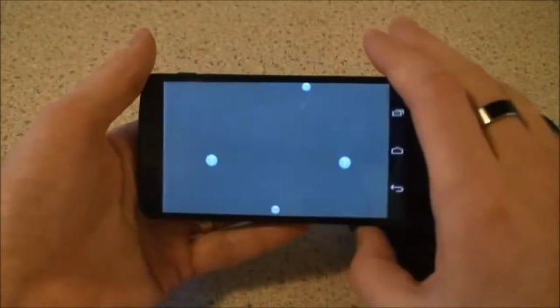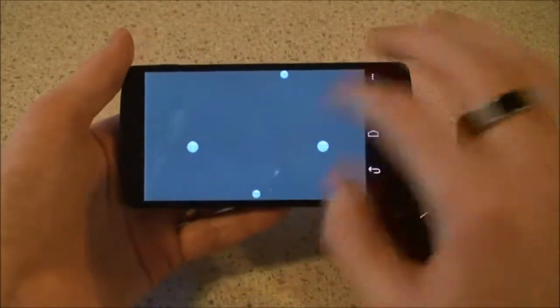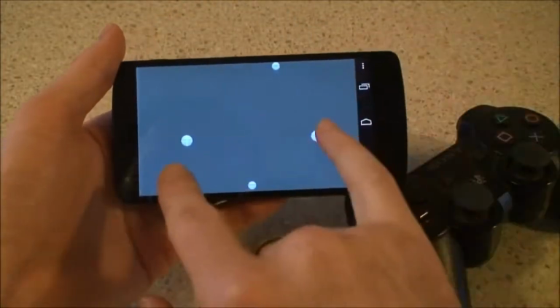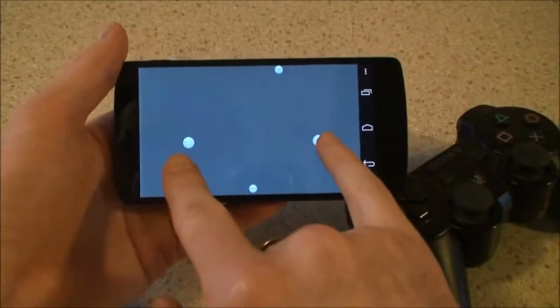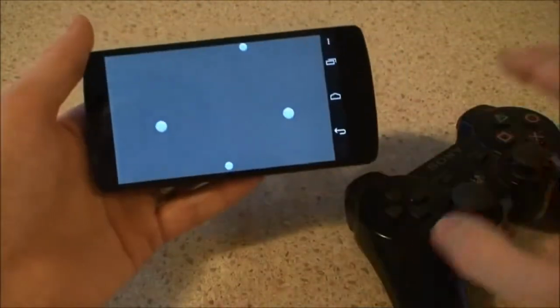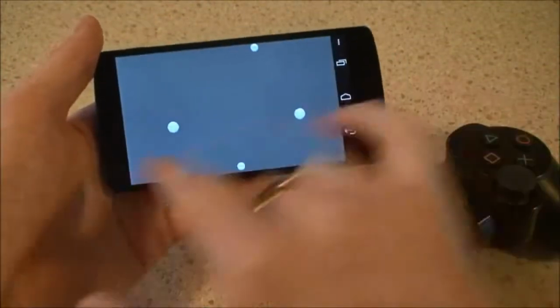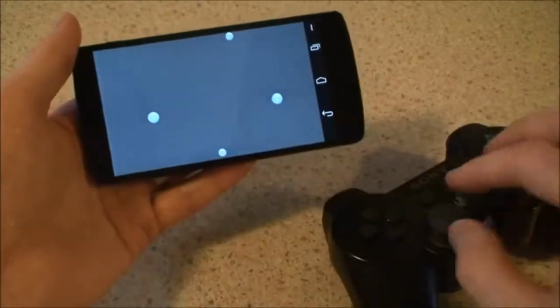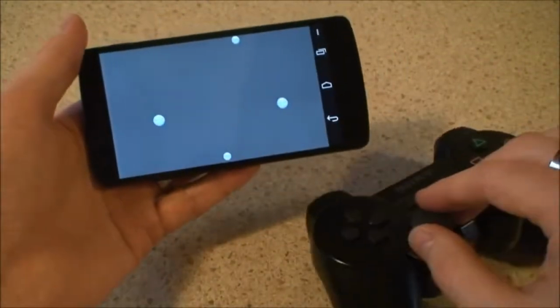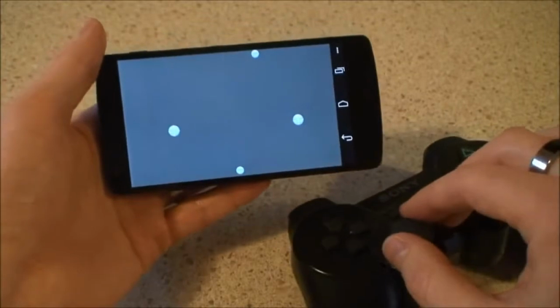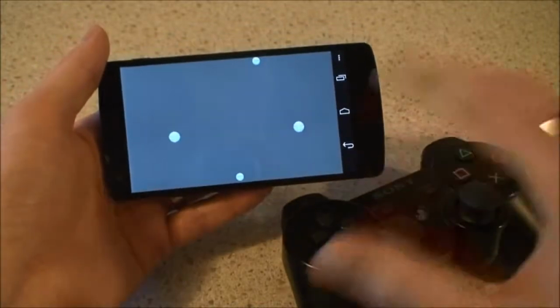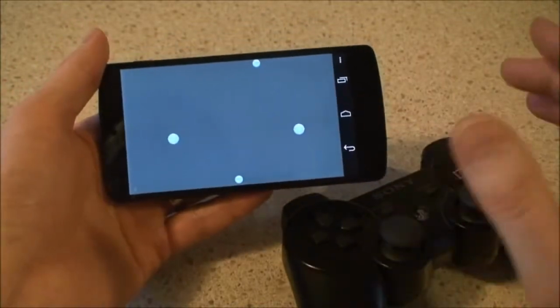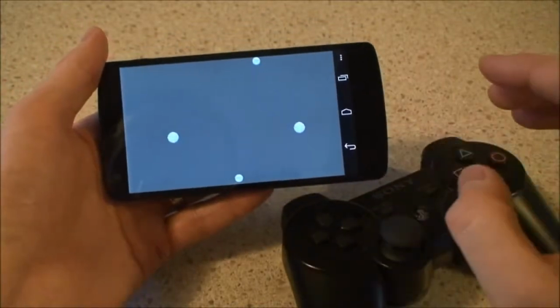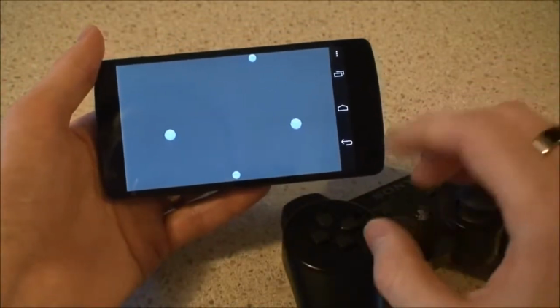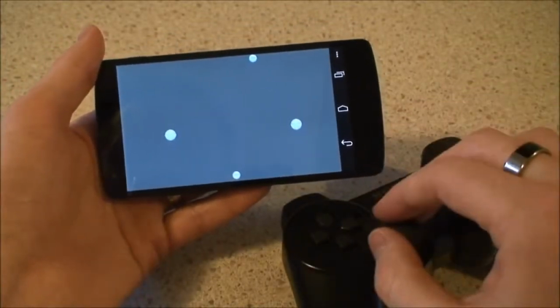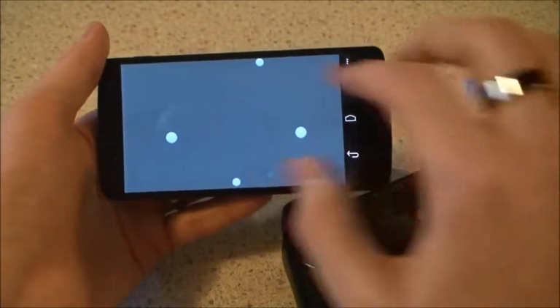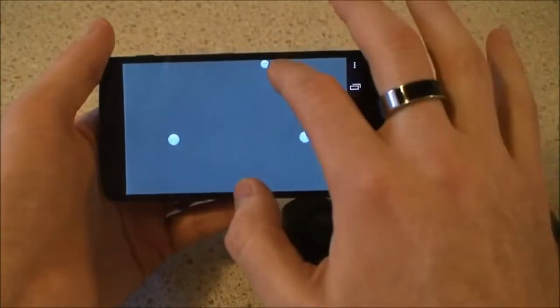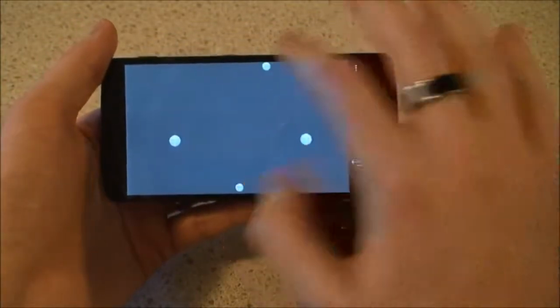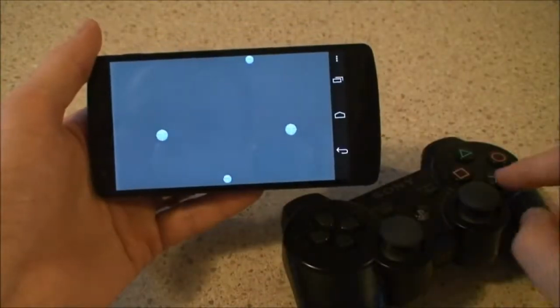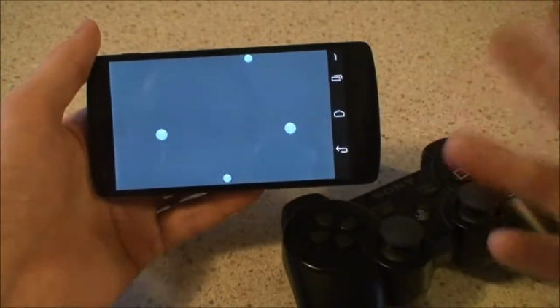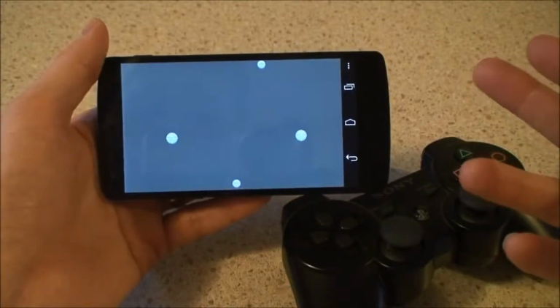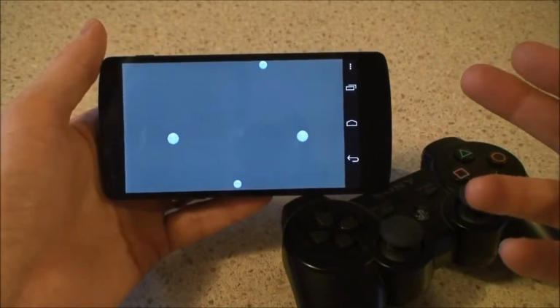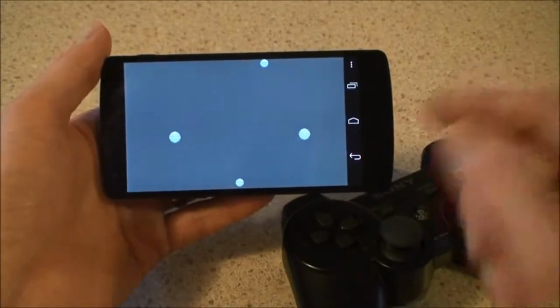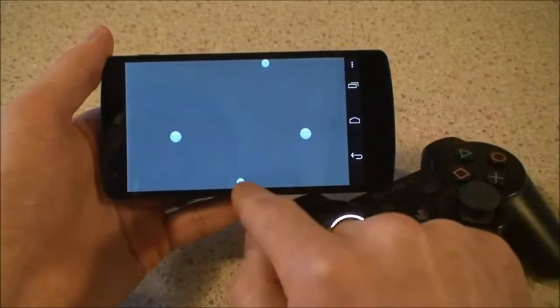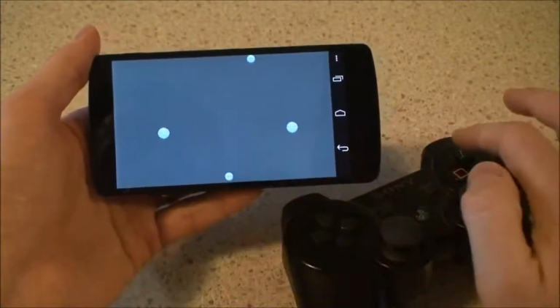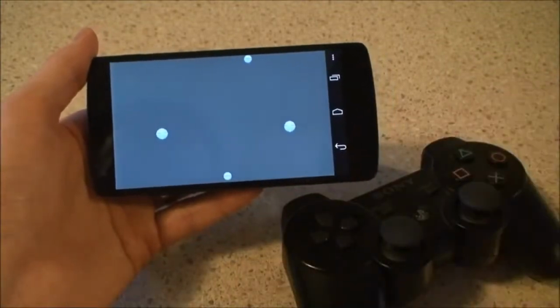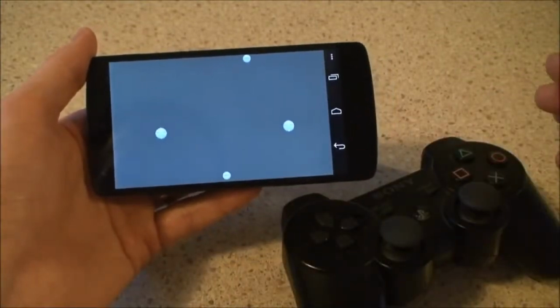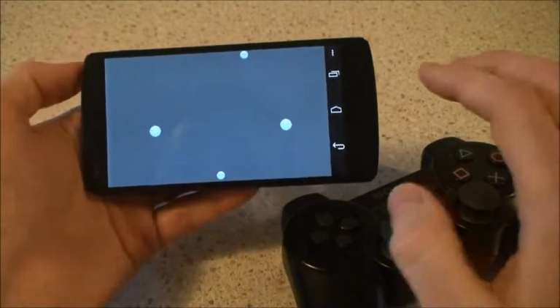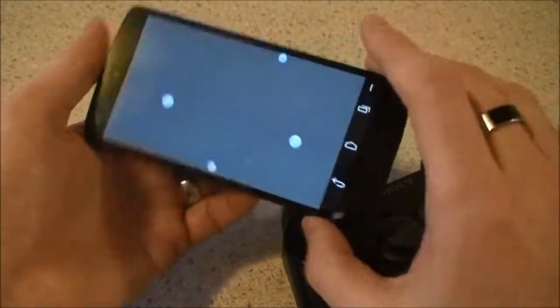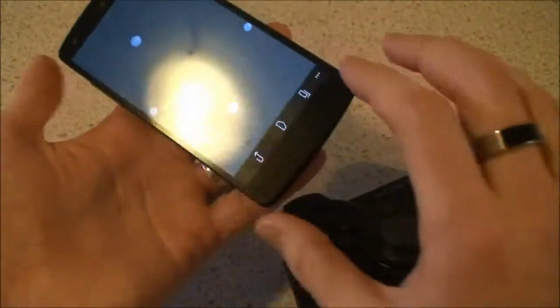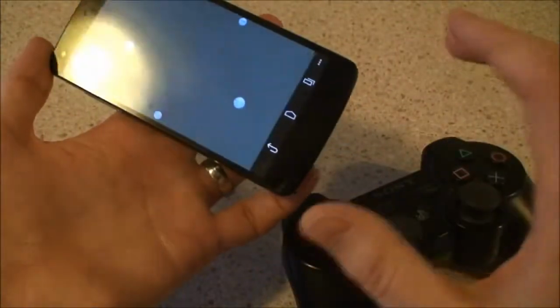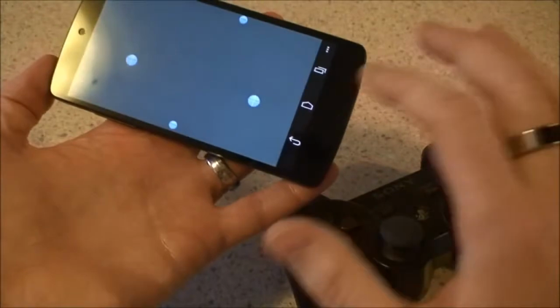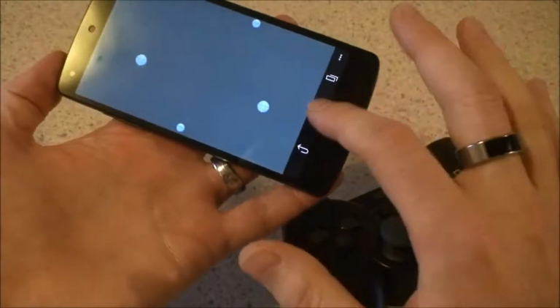These two touch points will let my analog sticks control the quadcopter's flight. We have the cross button up here so I can change the view of the cameras recording from. Triangle button down here — that's take off and land. And that's basically all you need to do.